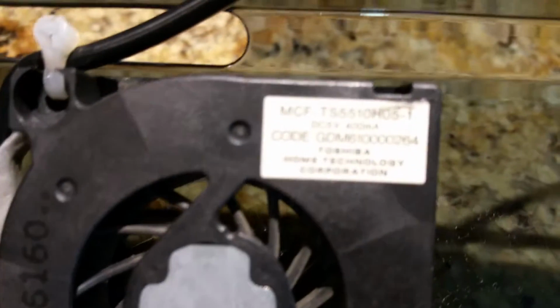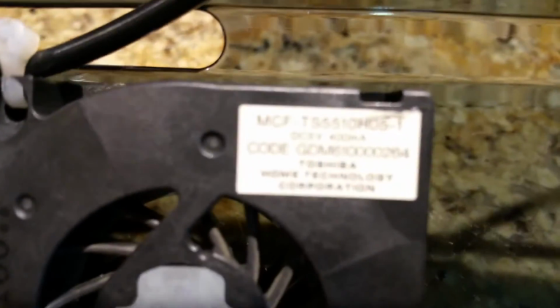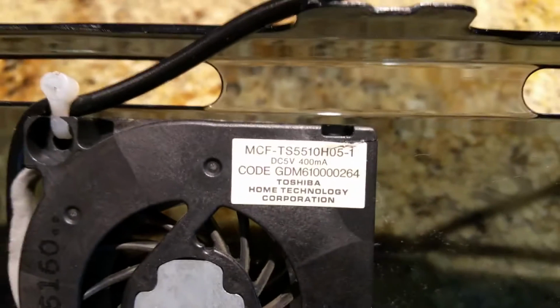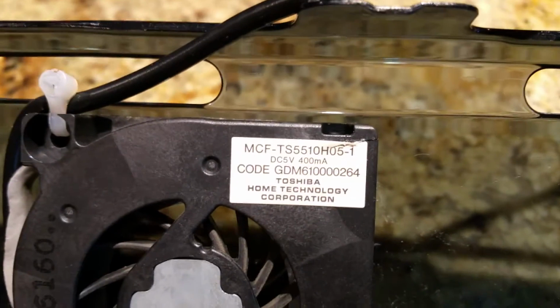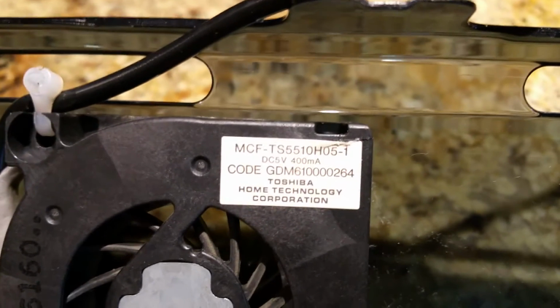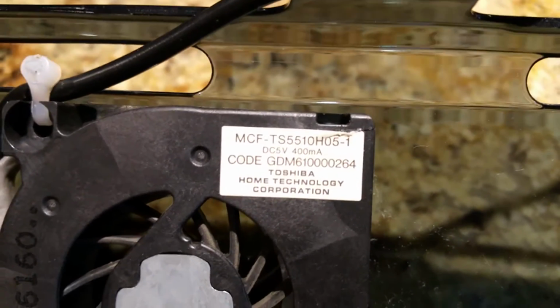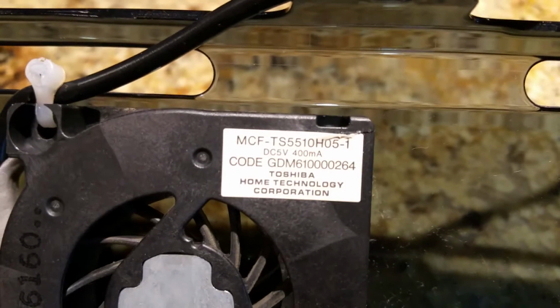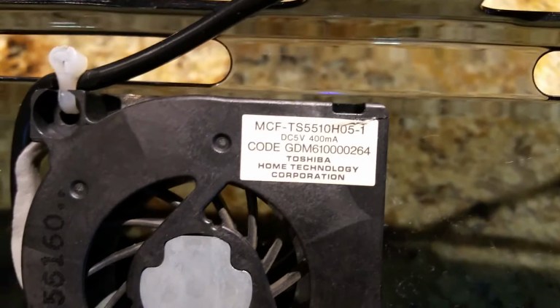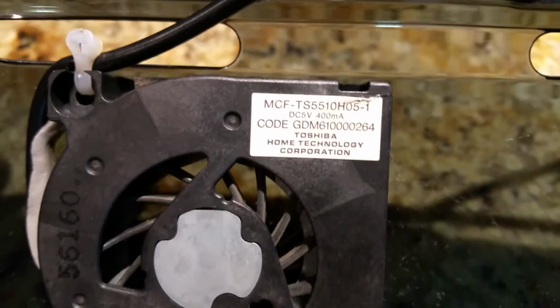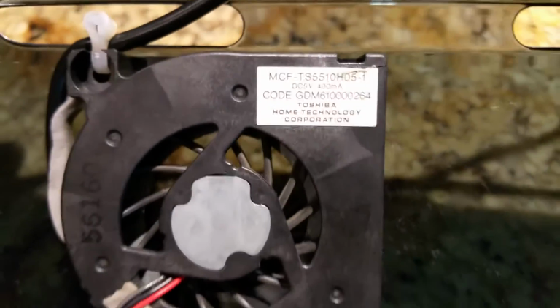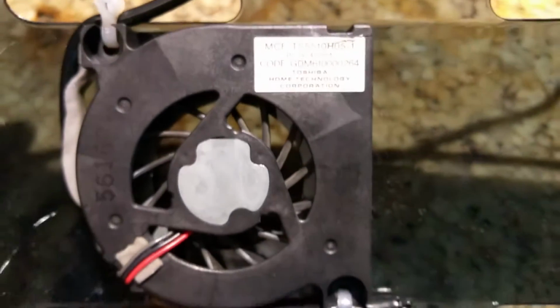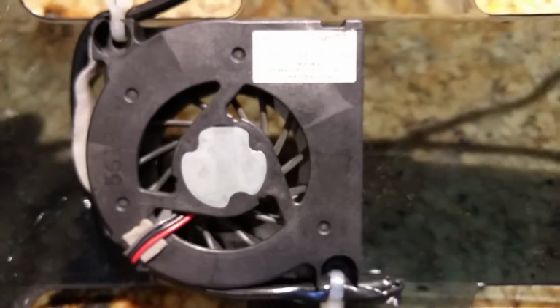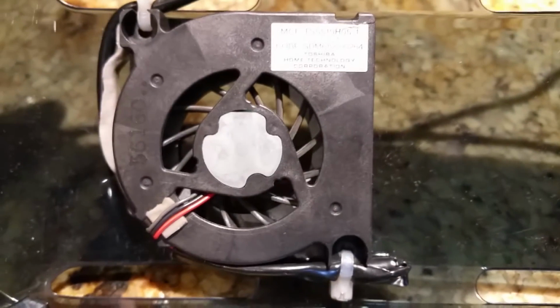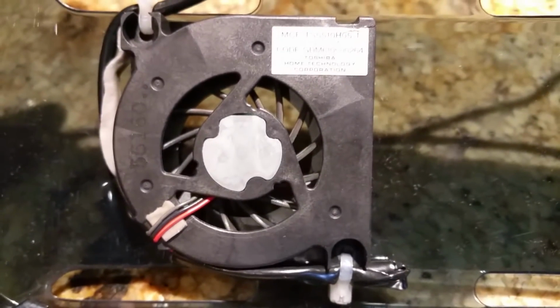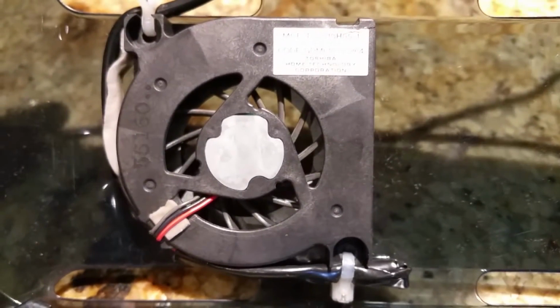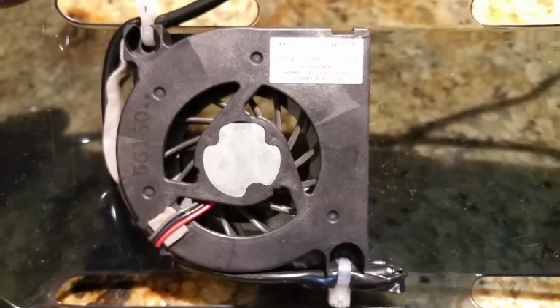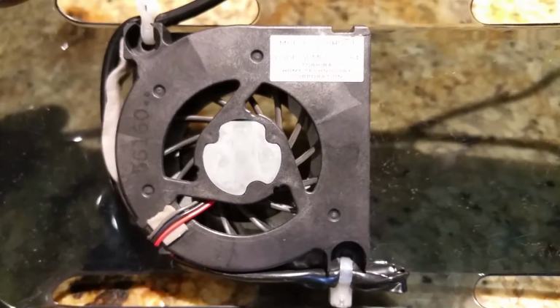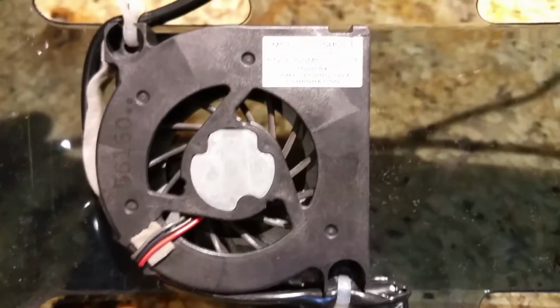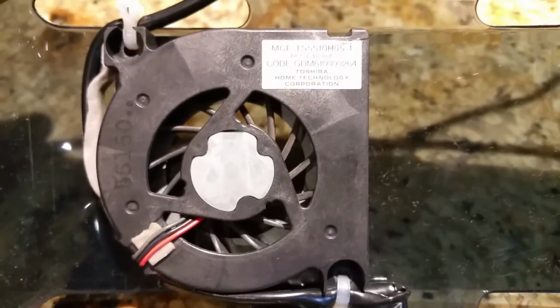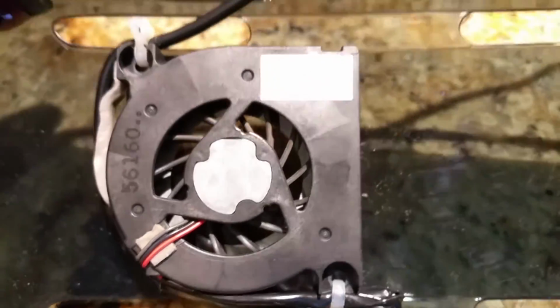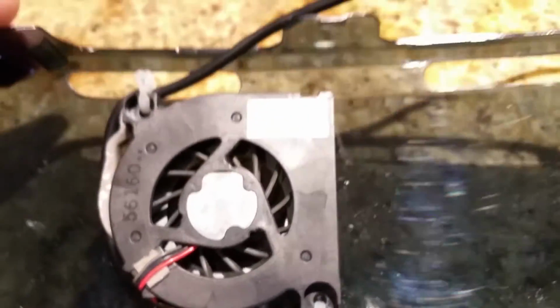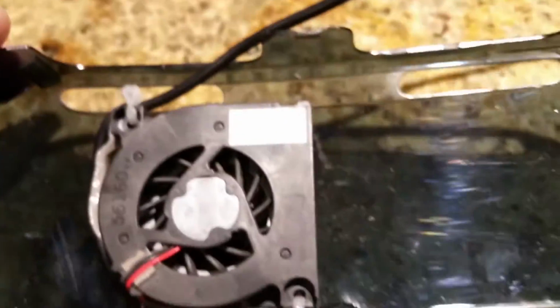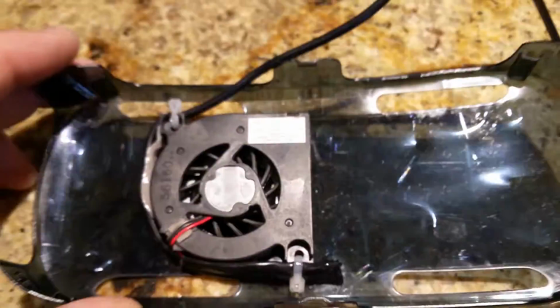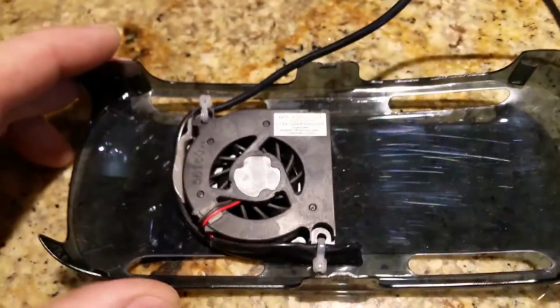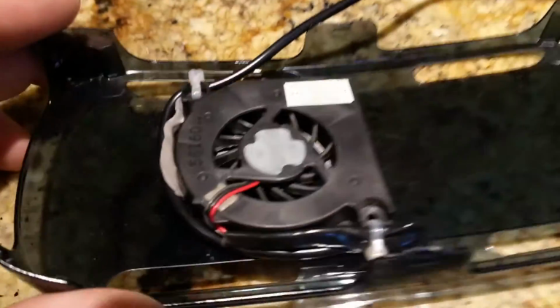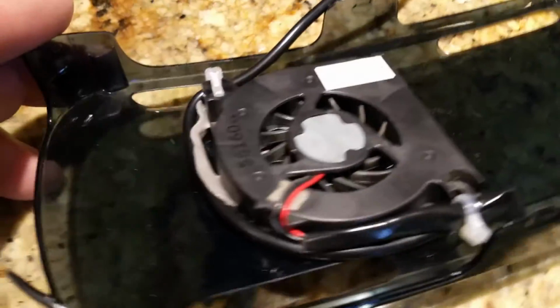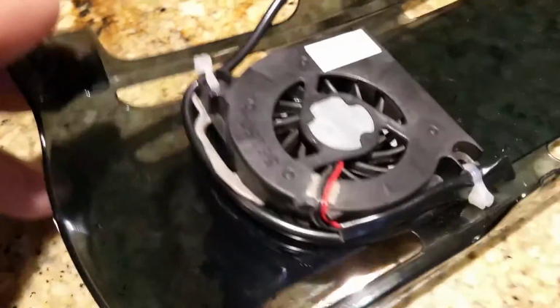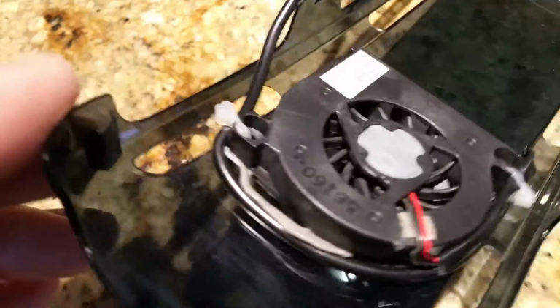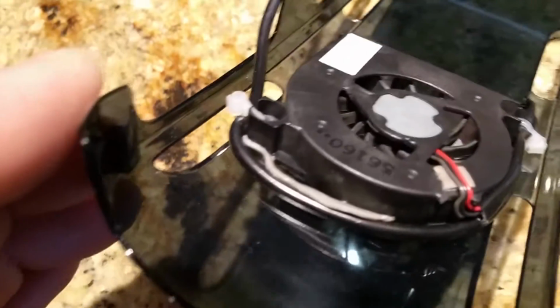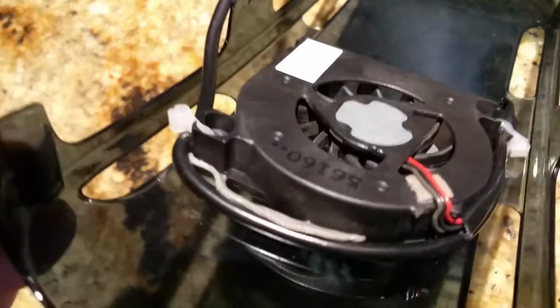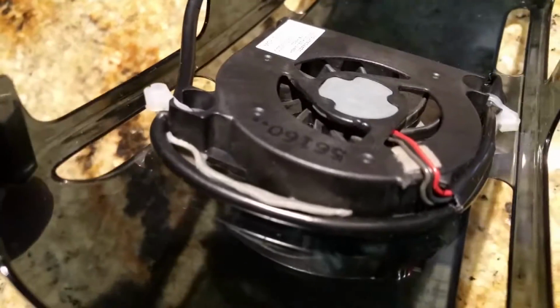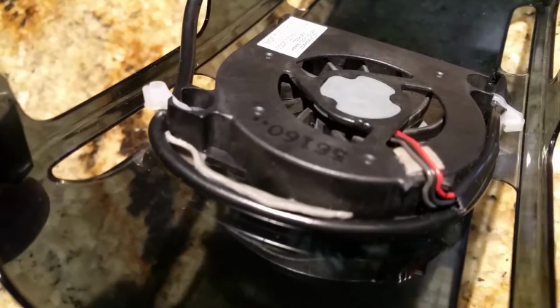Here's the model number — it came from an older Toshiba laptop. If I'm not mistaken, that's the model number. To attach it, I just use double-sided tape.